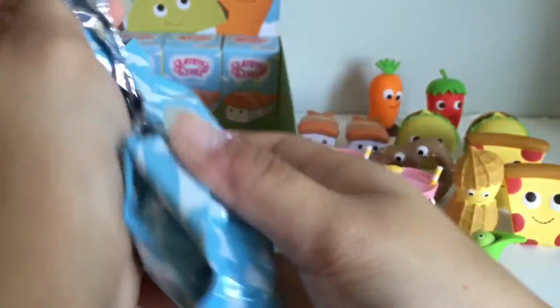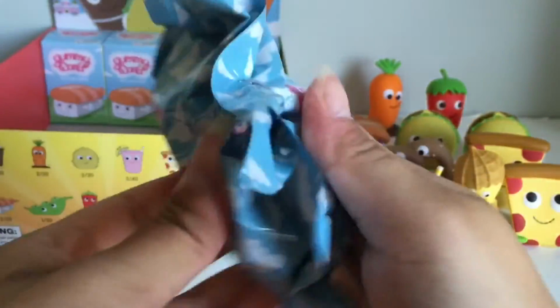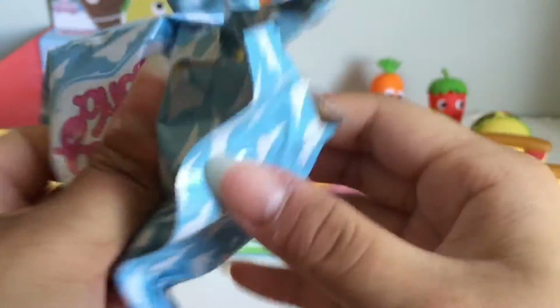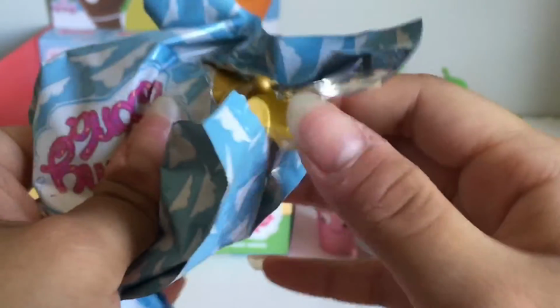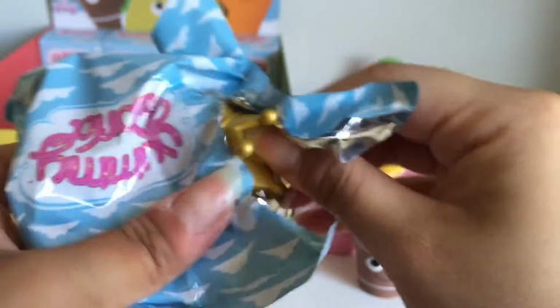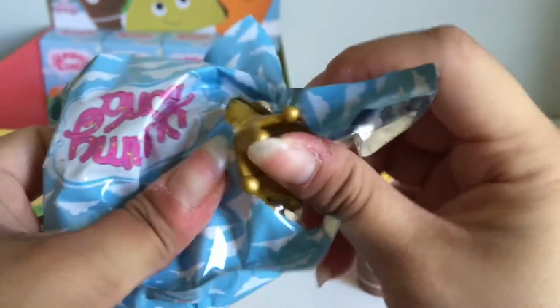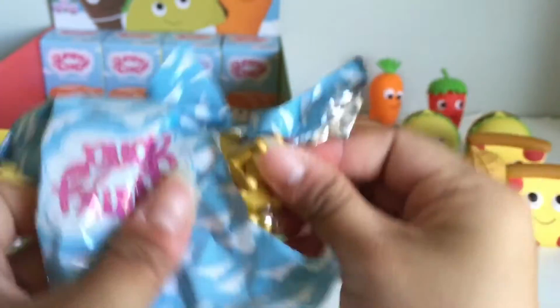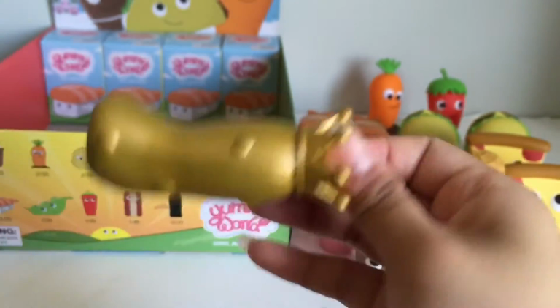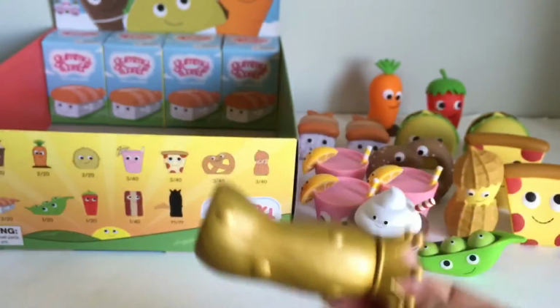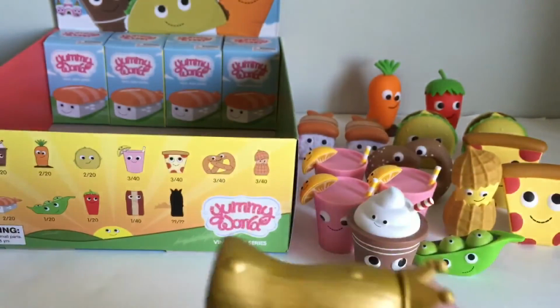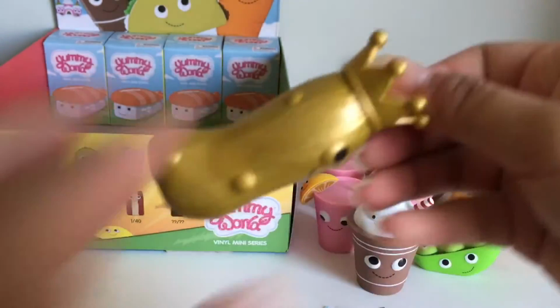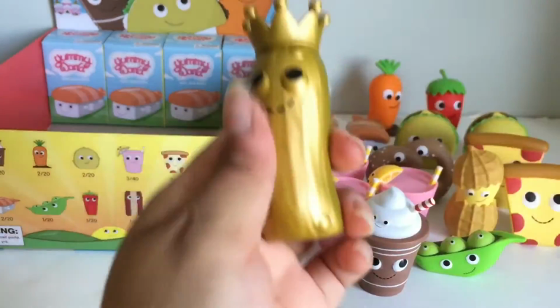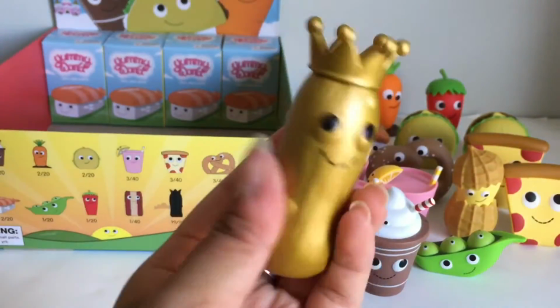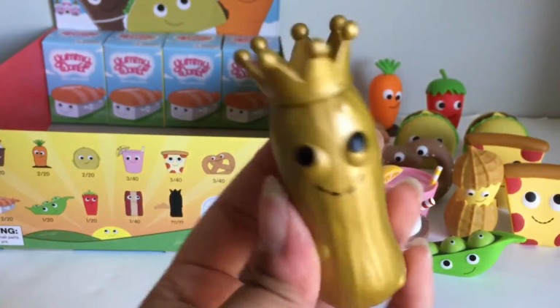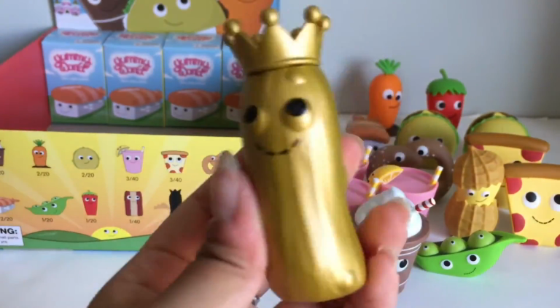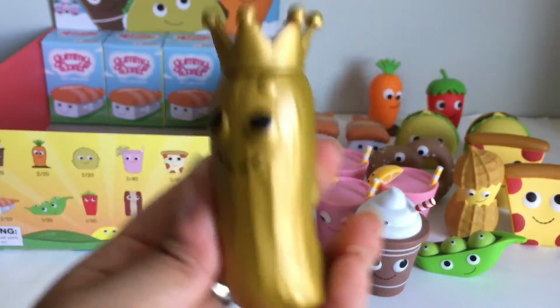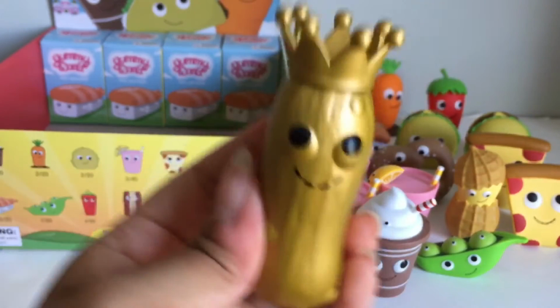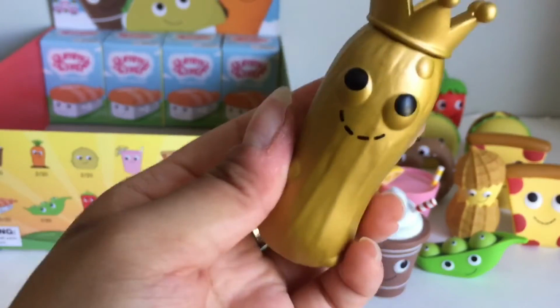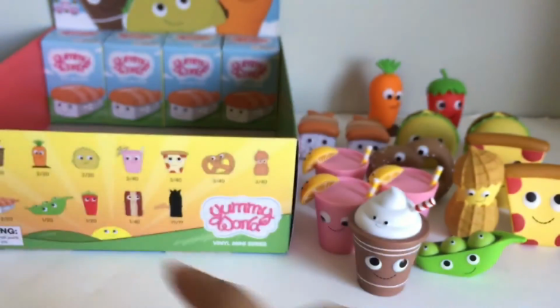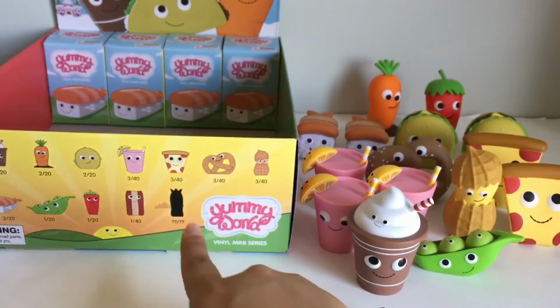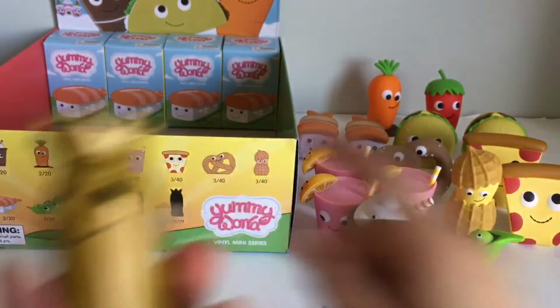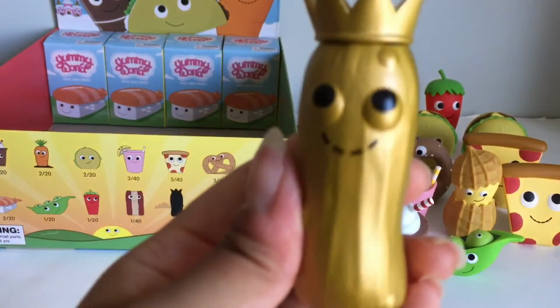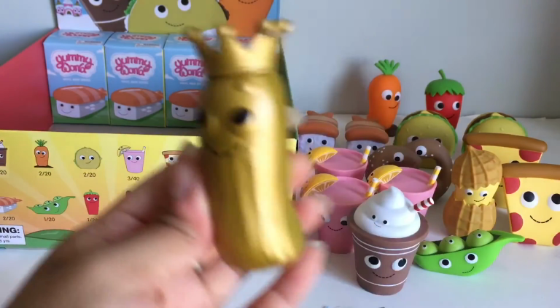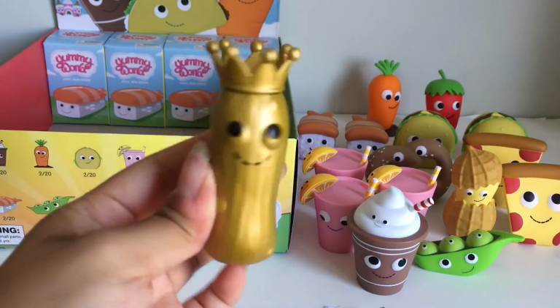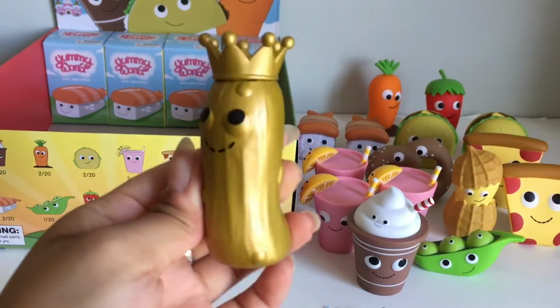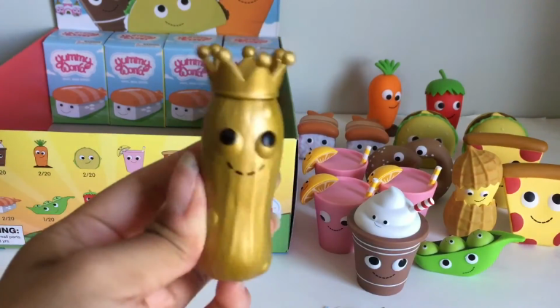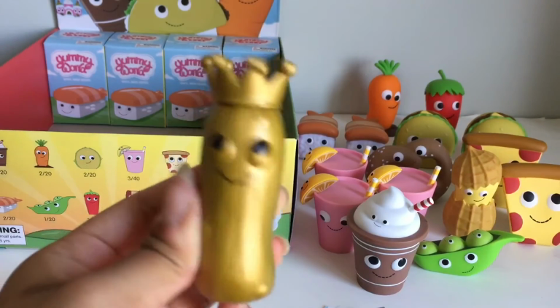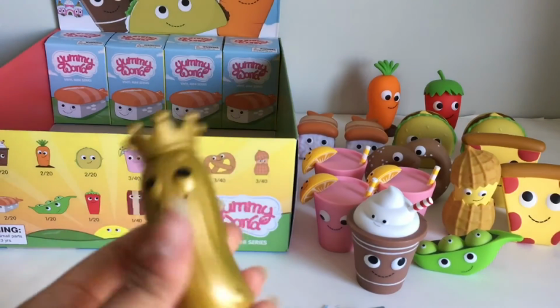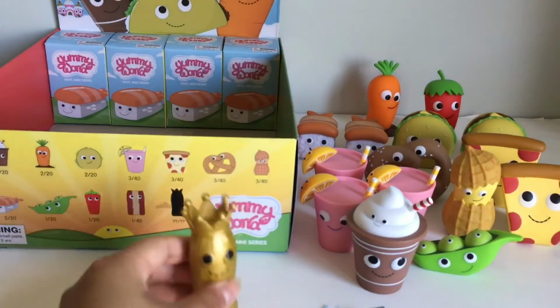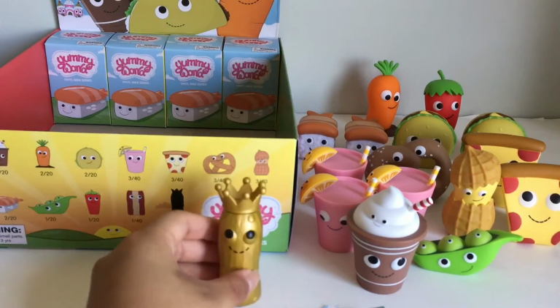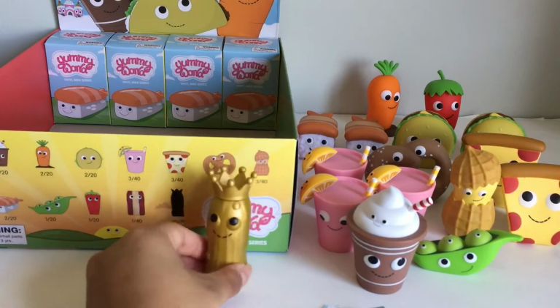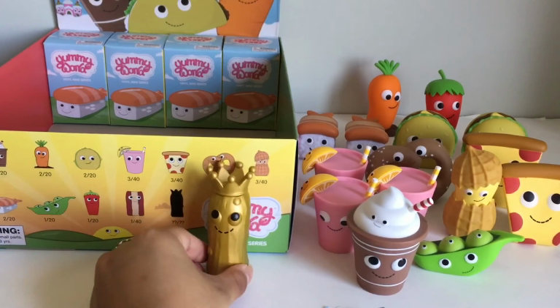Who is this one? Oh my goodness, you guys — we got the golden pickle! Here is the golden pickle, and he is the mystery one. Look at him — it's a golden pickle!